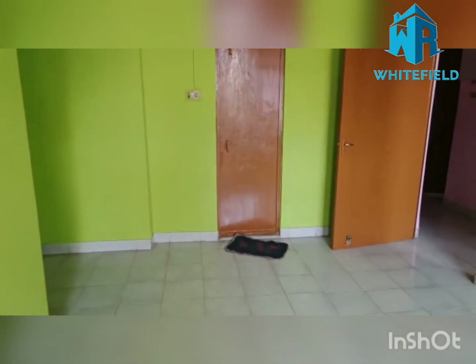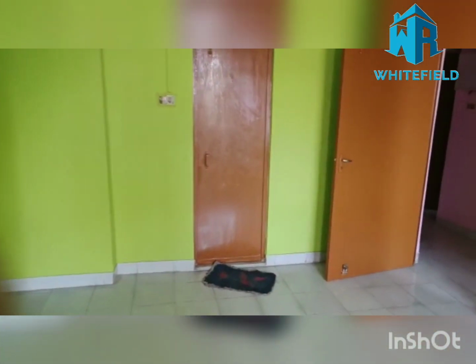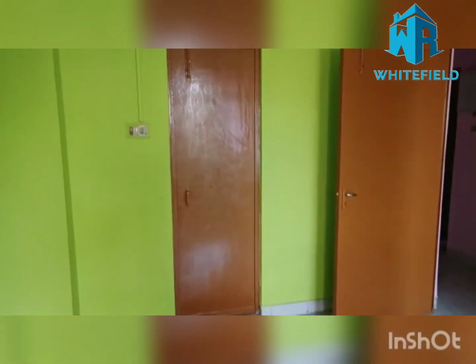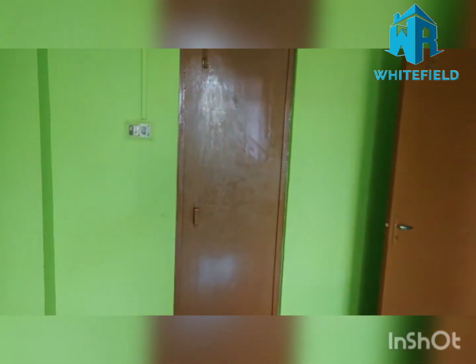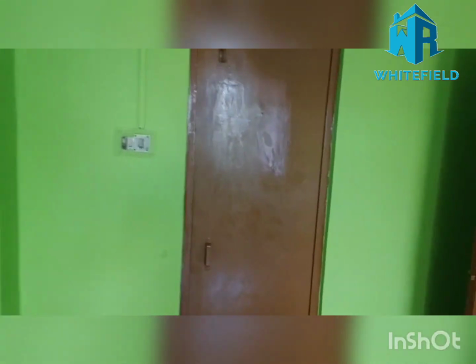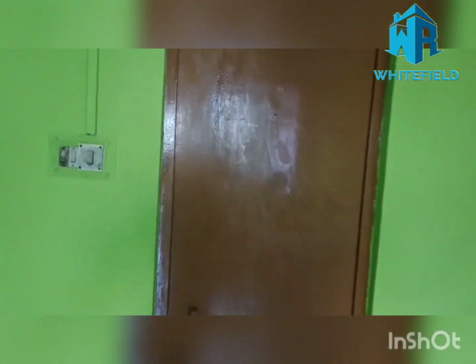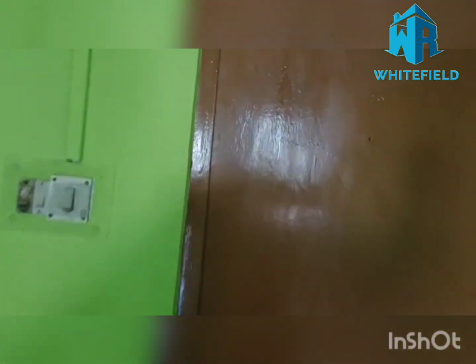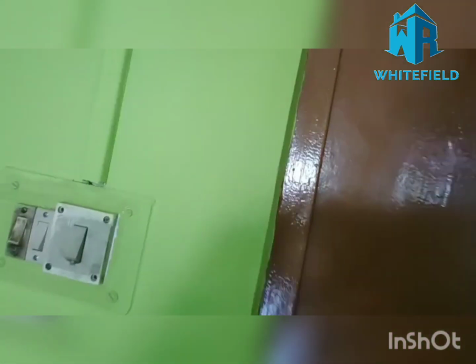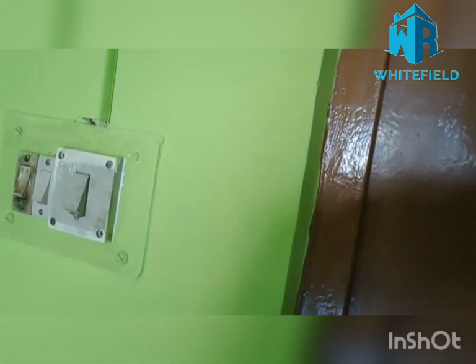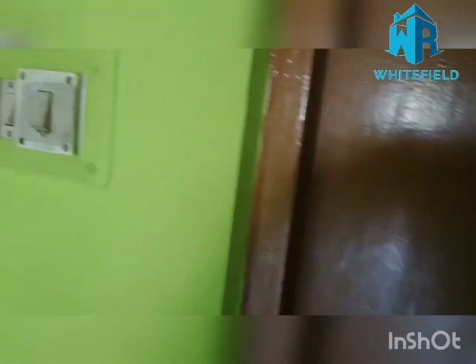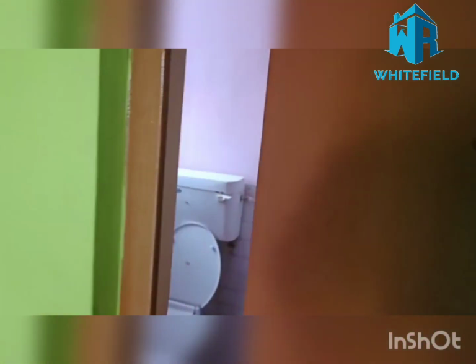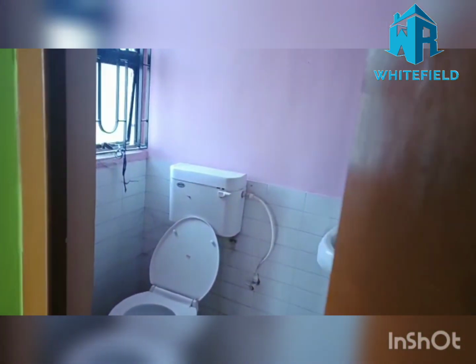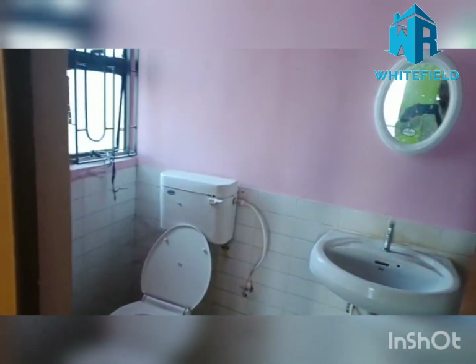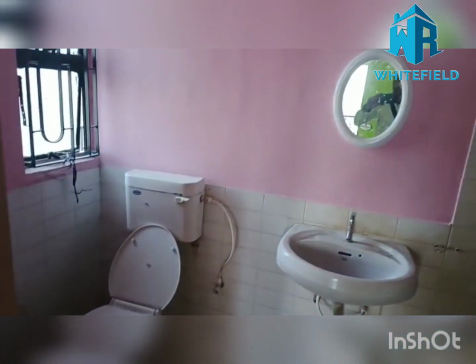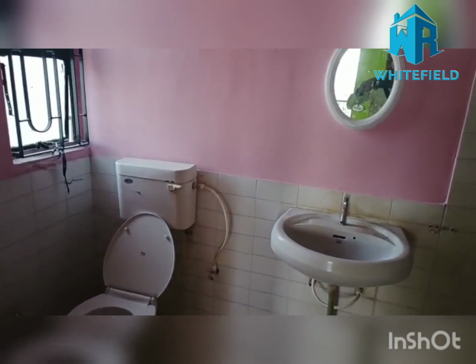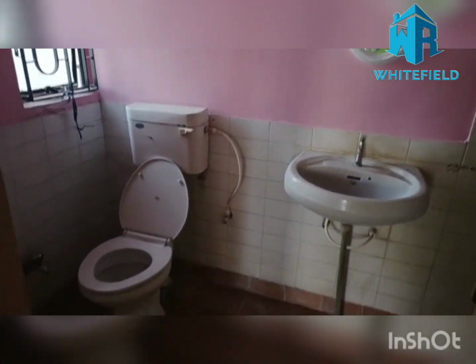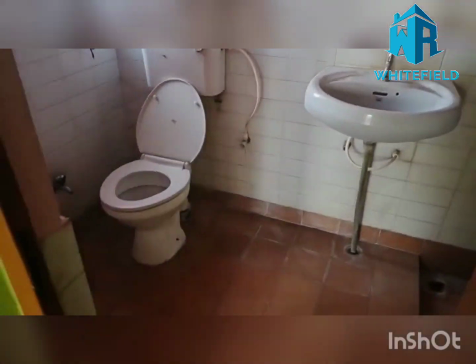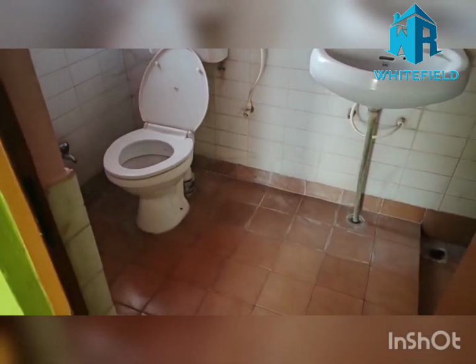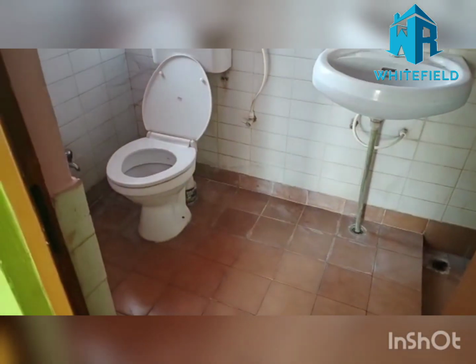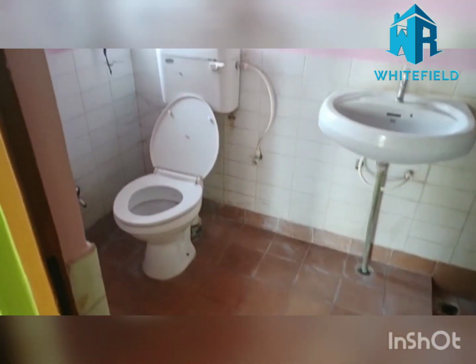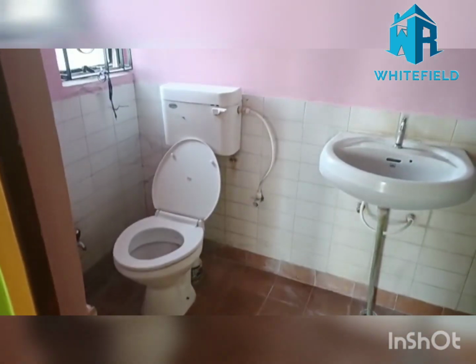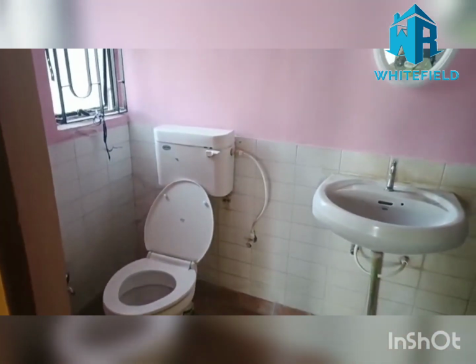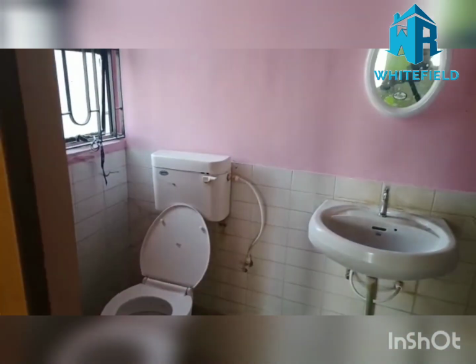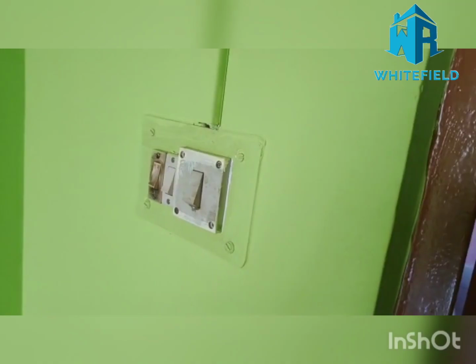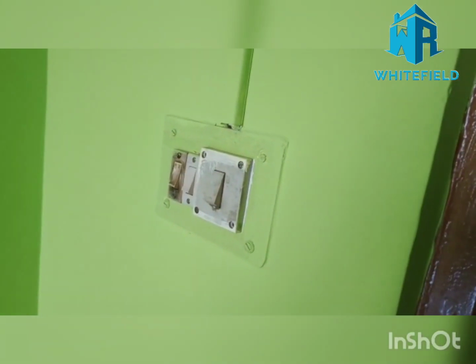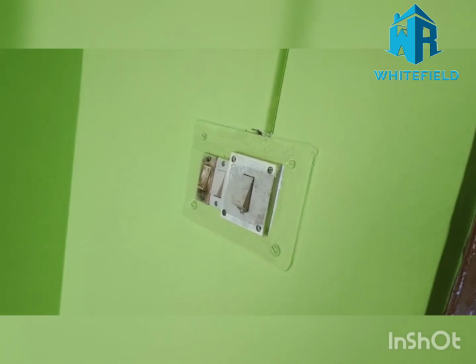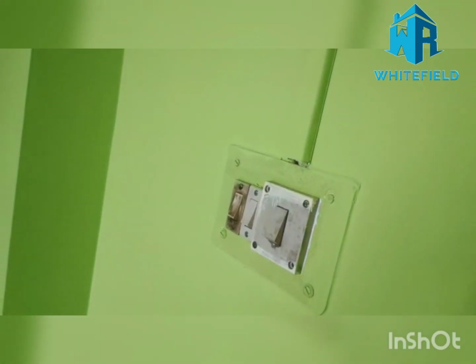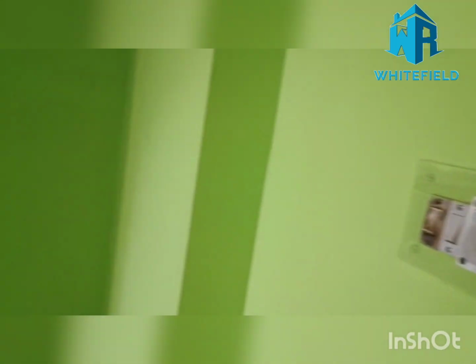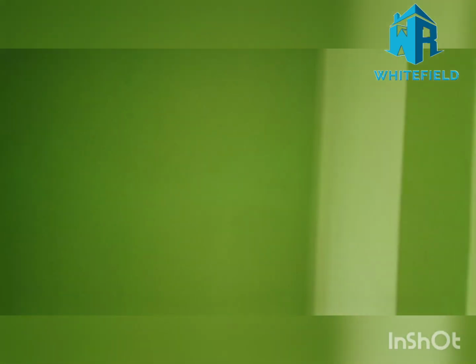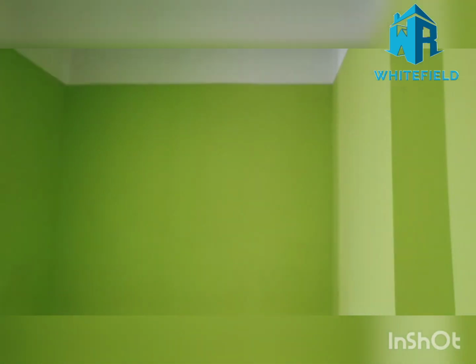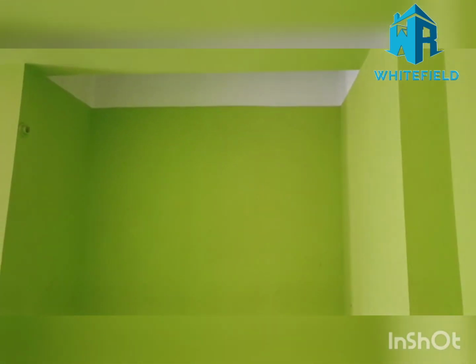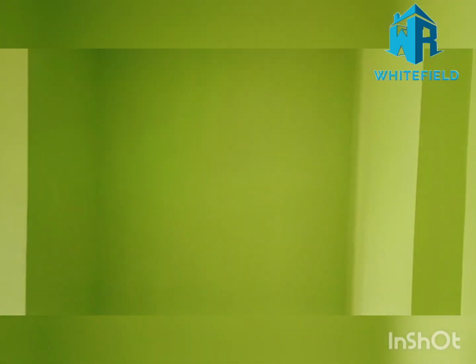Here is a common bathroom. There are things to be changed. We have wardrobe space here.